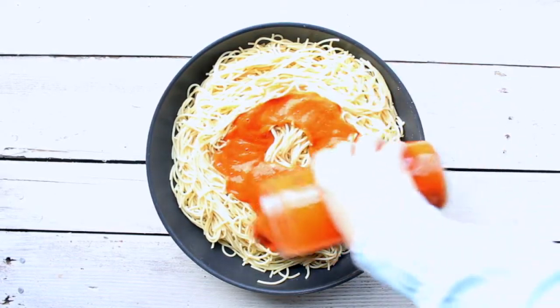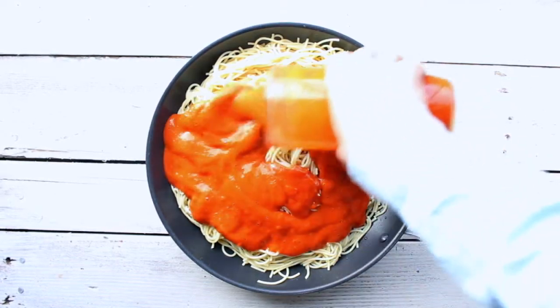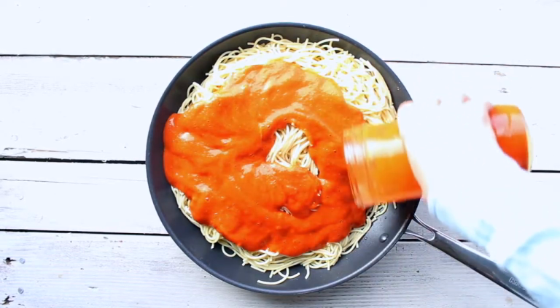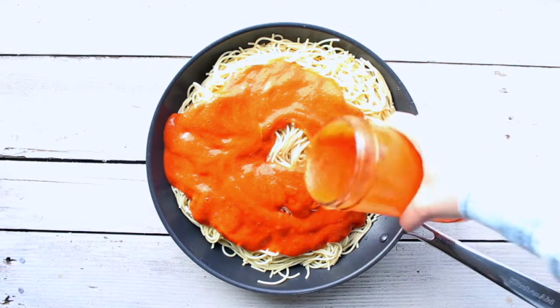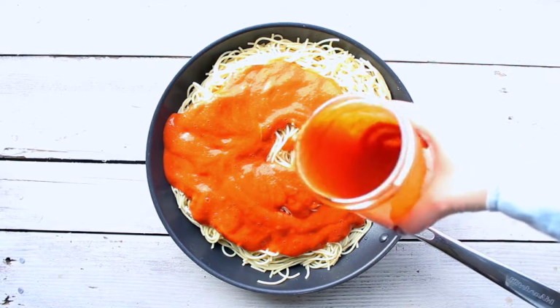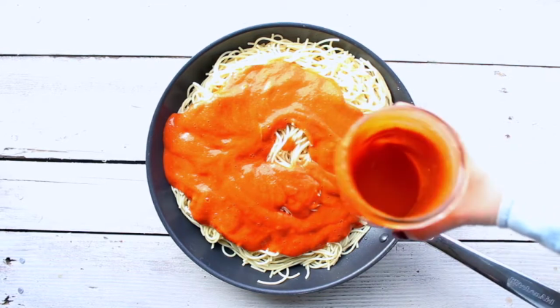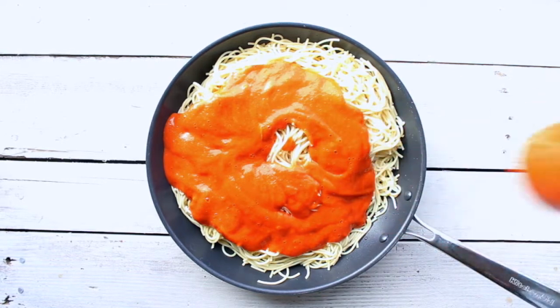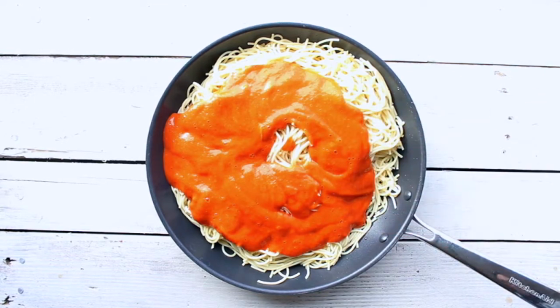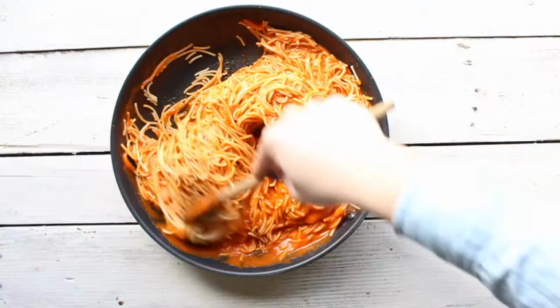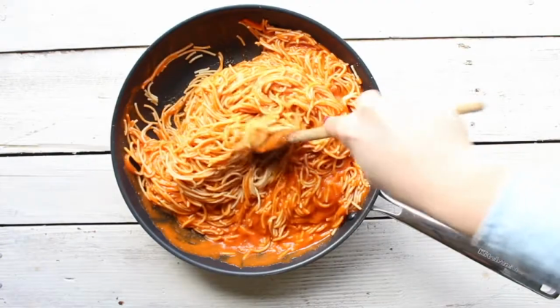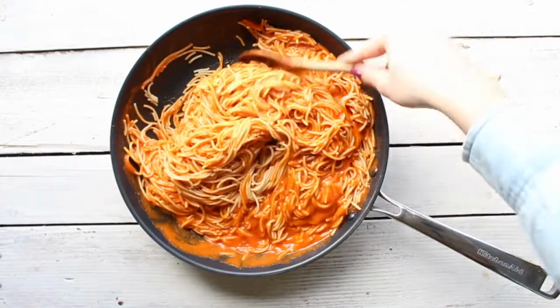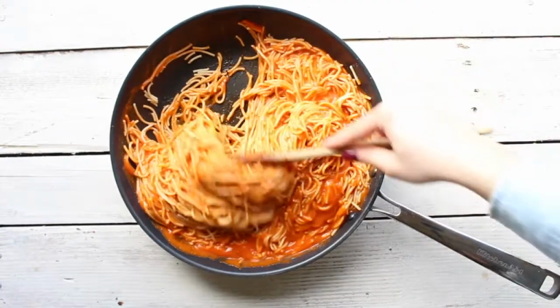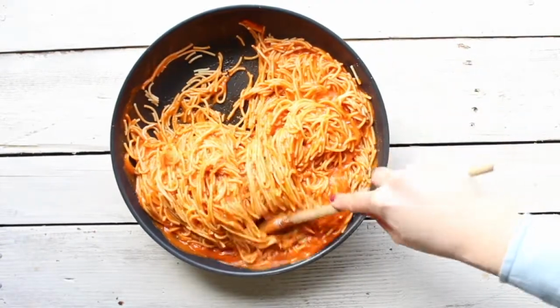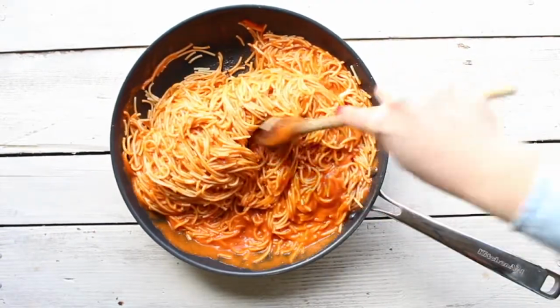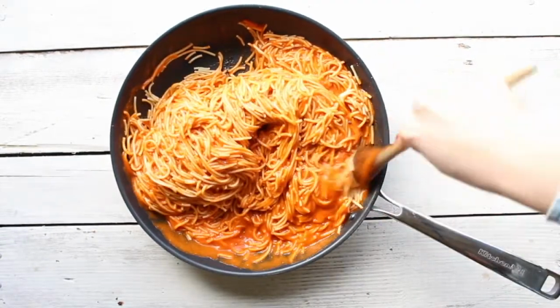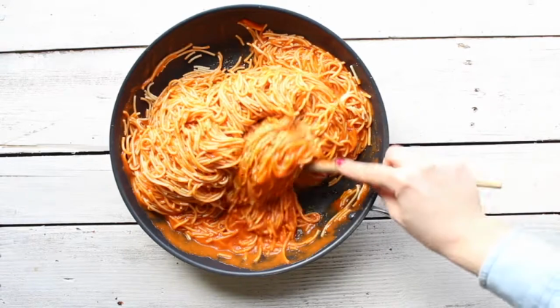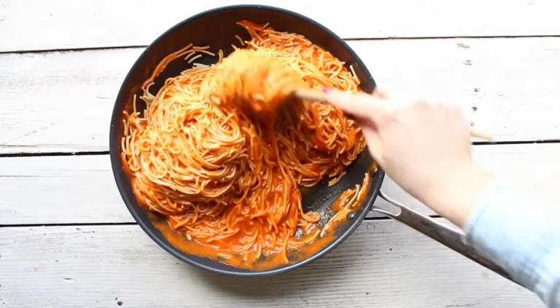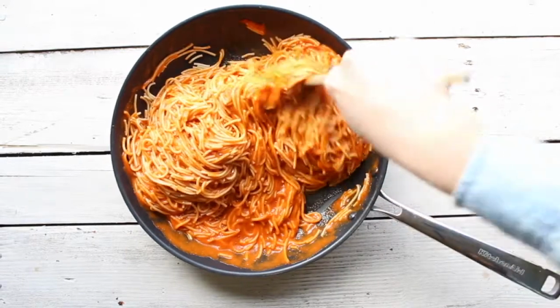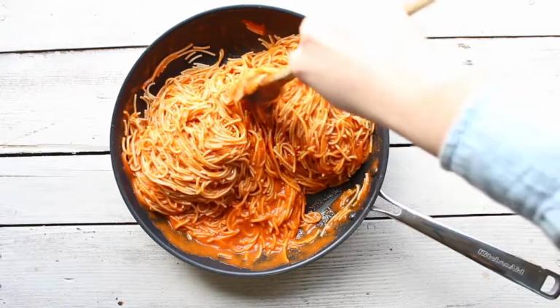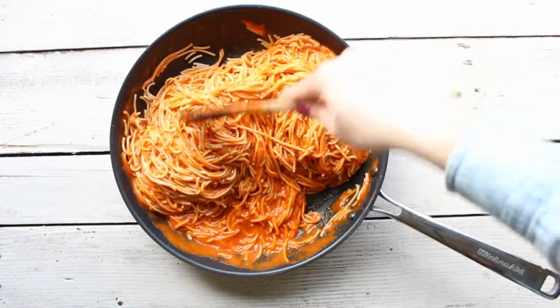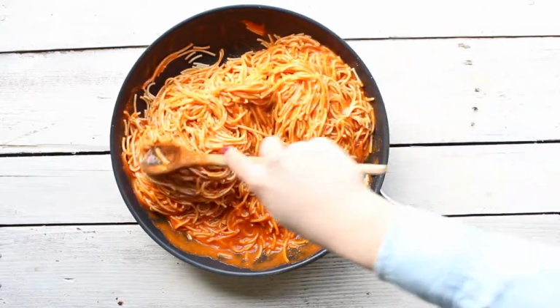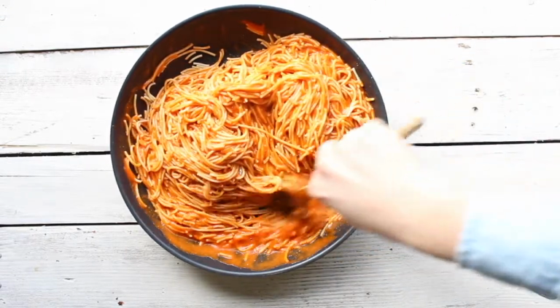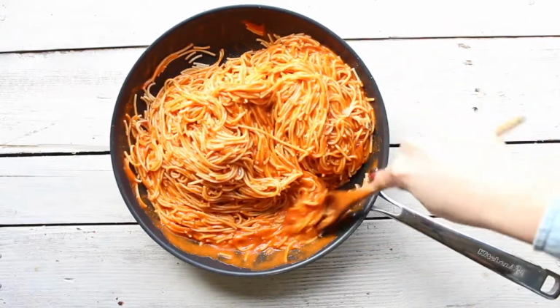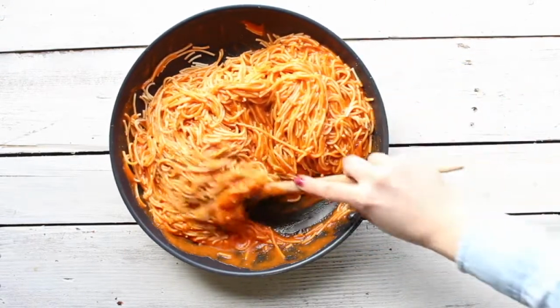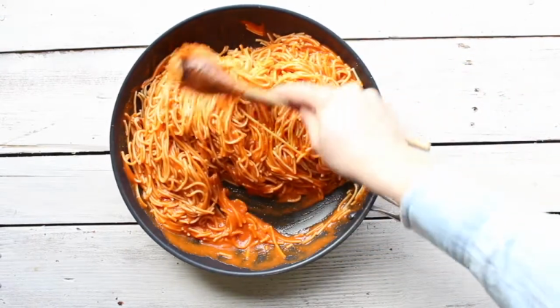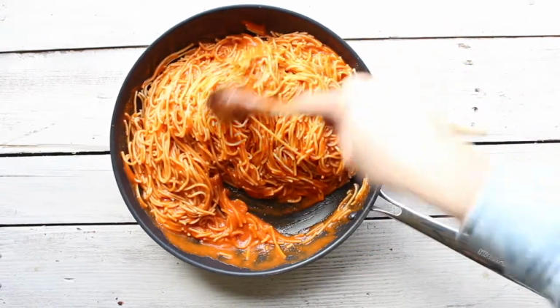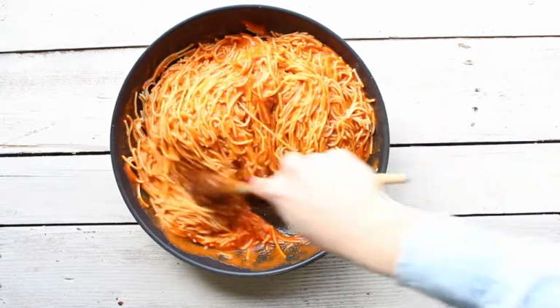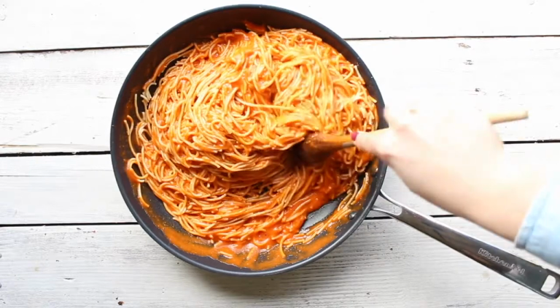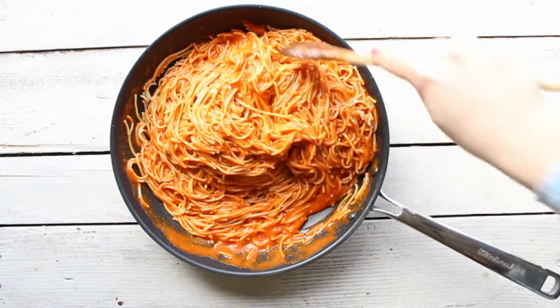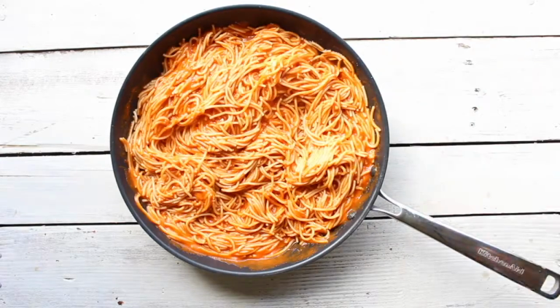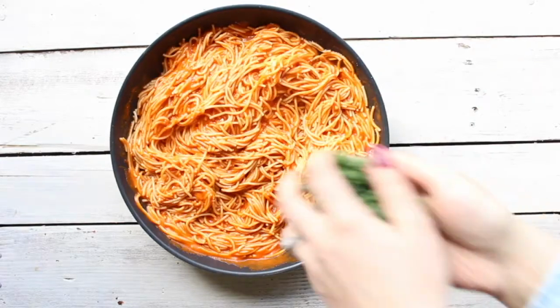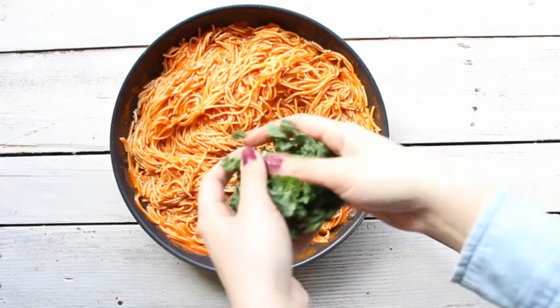For best results, if you're making this for meal prep or if you're not gonna make too much and will have leftovers, store the sauce separate from the pasta. Mix just enough sauce and pasta for serving and keep the leftovers separate for best results.